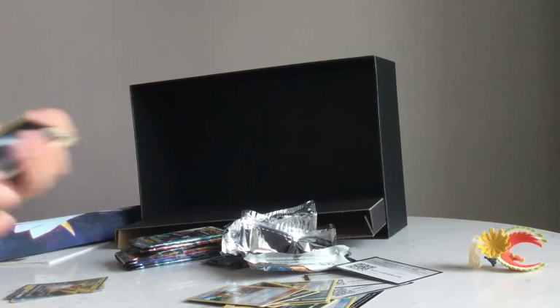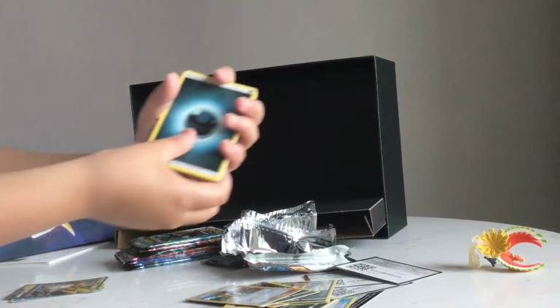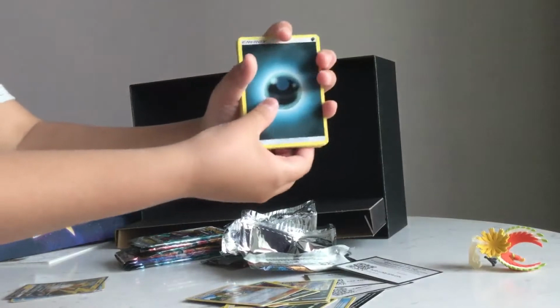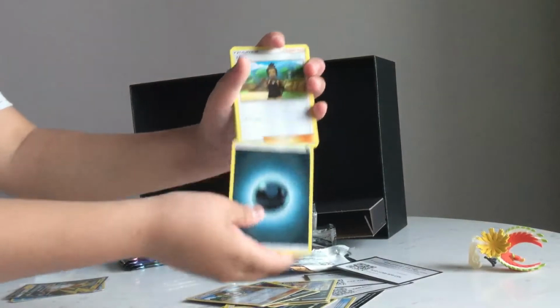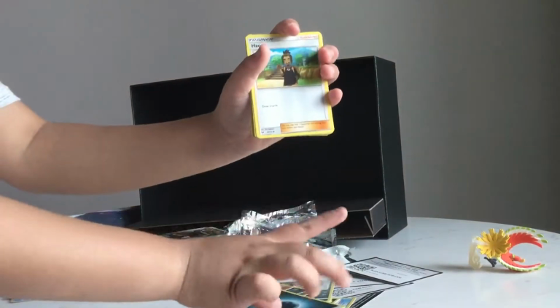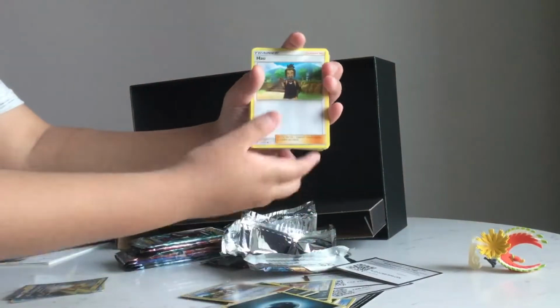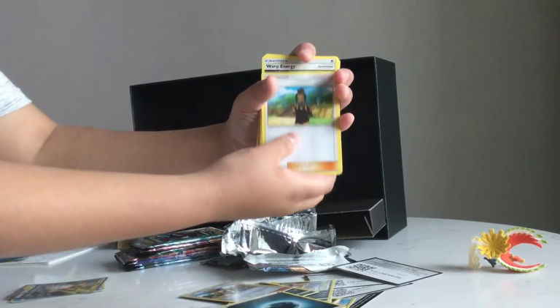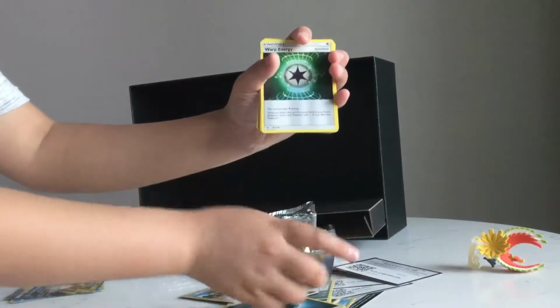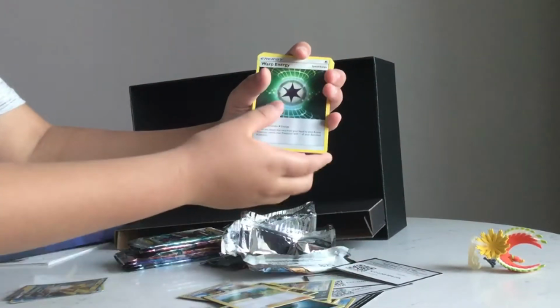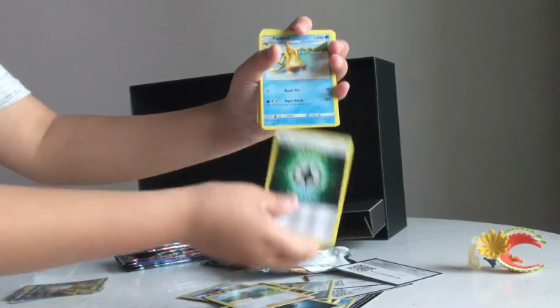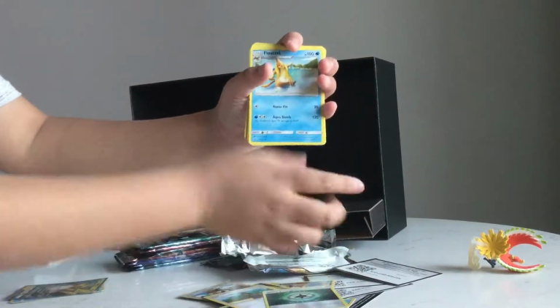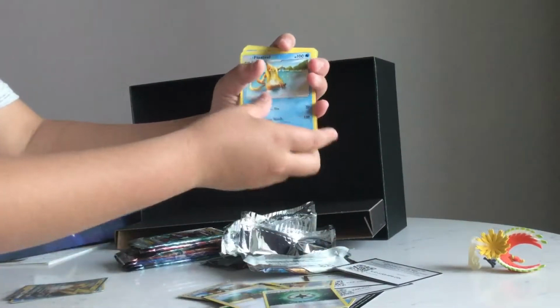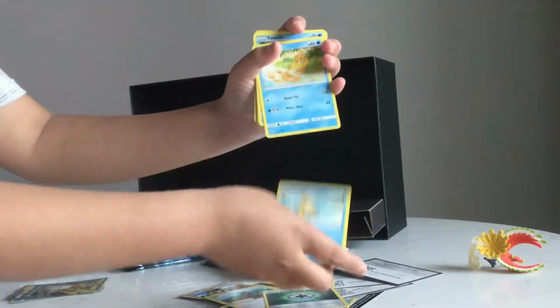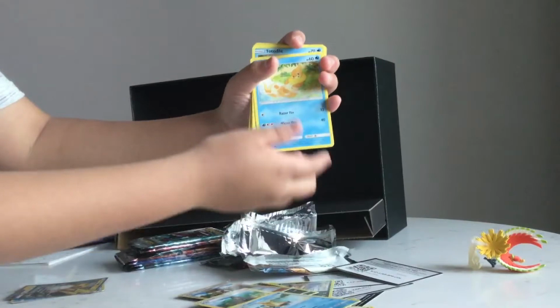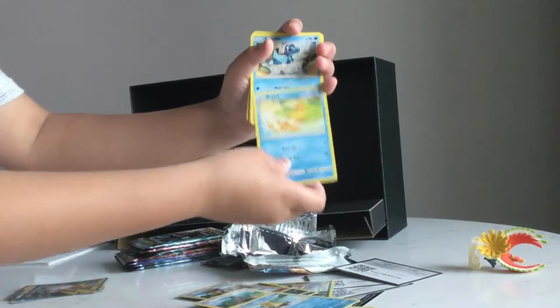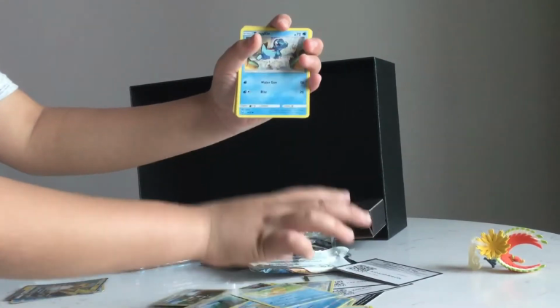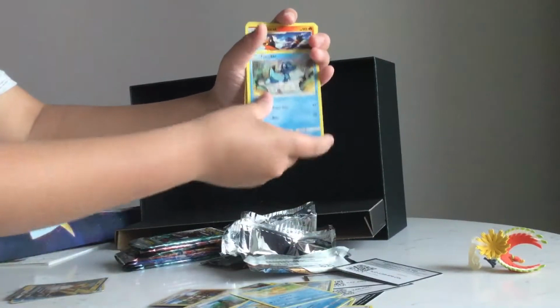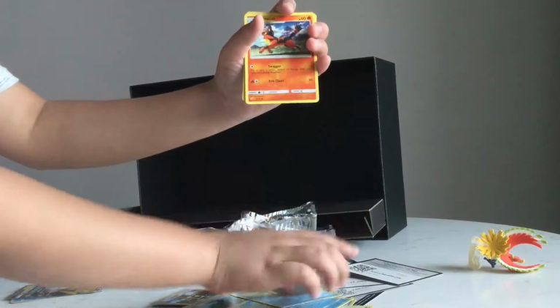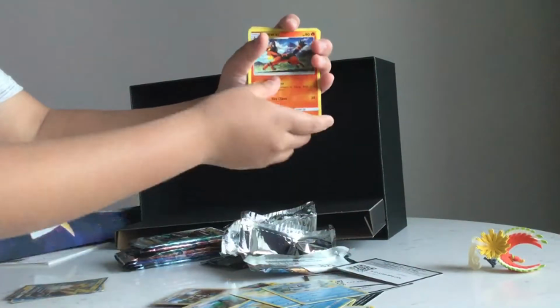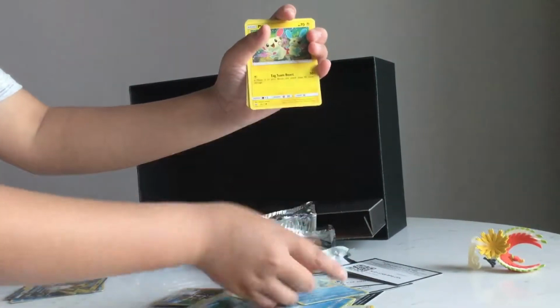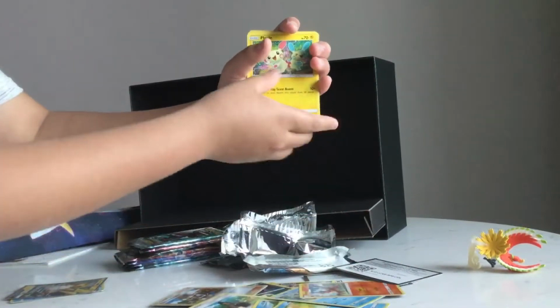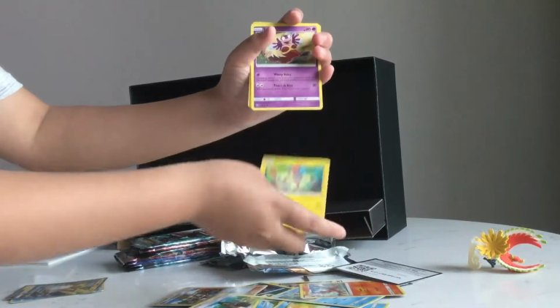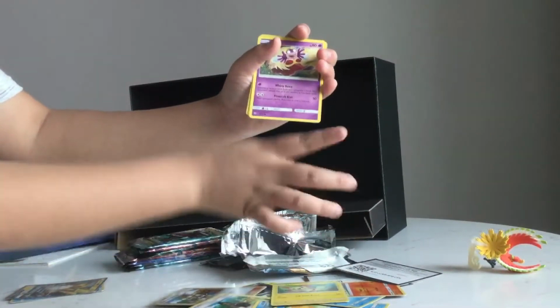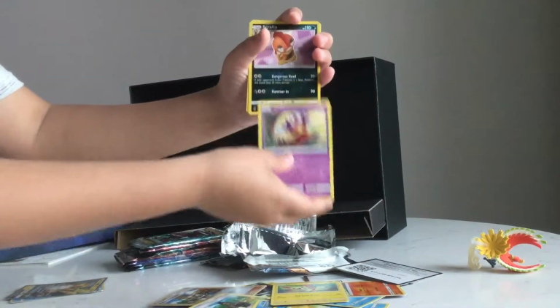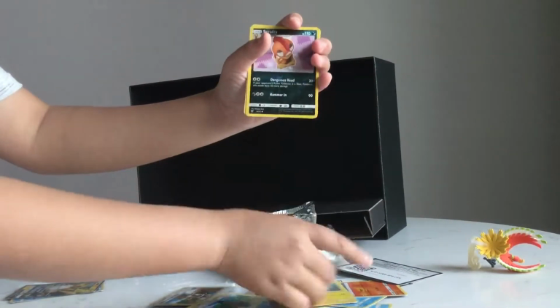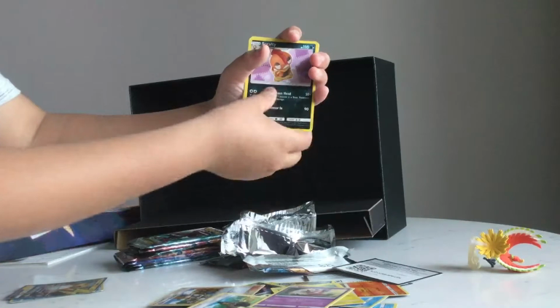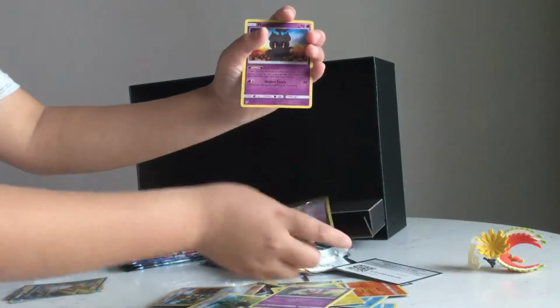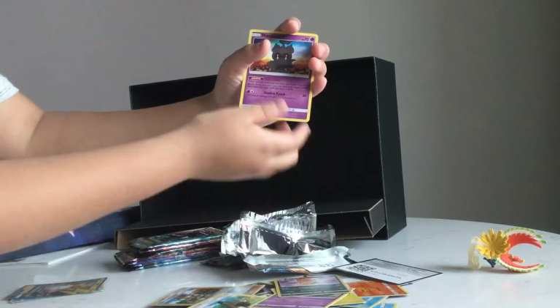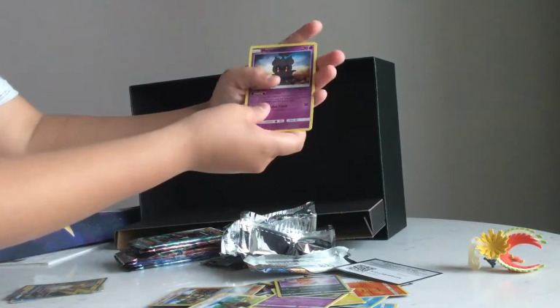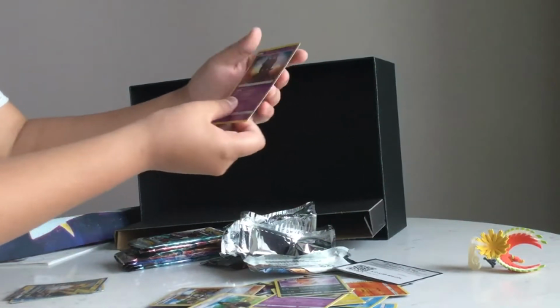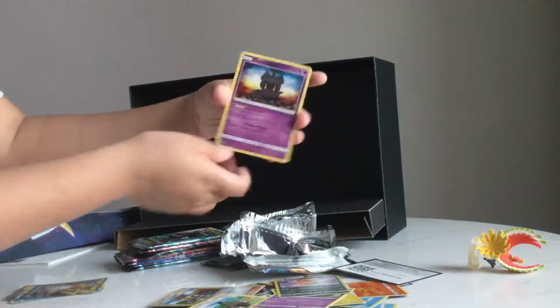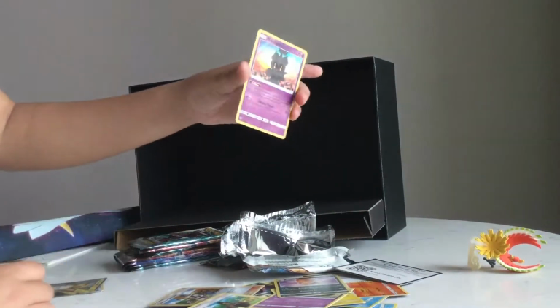Dark Energy, Dark Energy Hull, Warp Energy, Floatzel, Weasel, Totodile, Torracat, Plusle, Jynx, Scraggy, and a holo Marshadow.